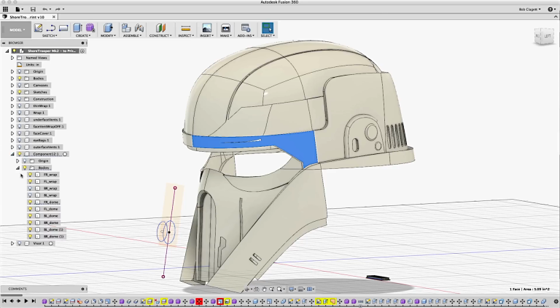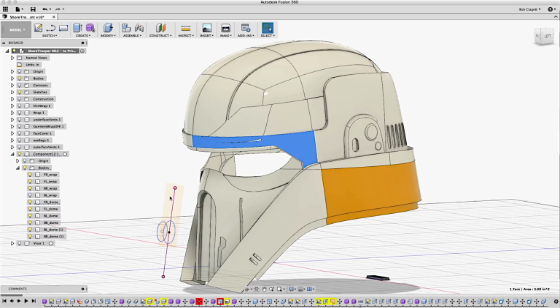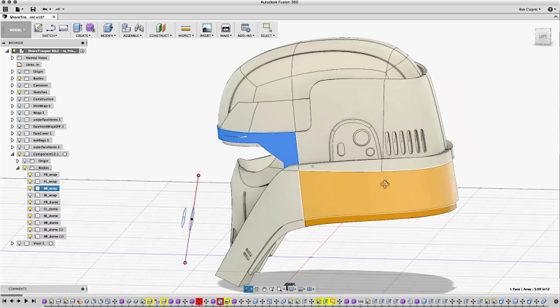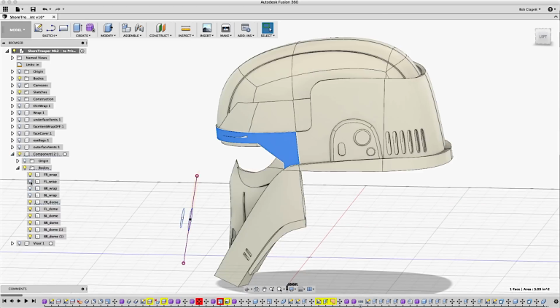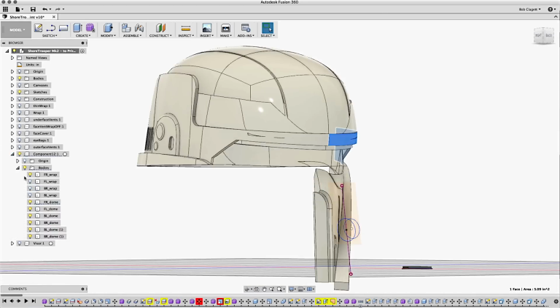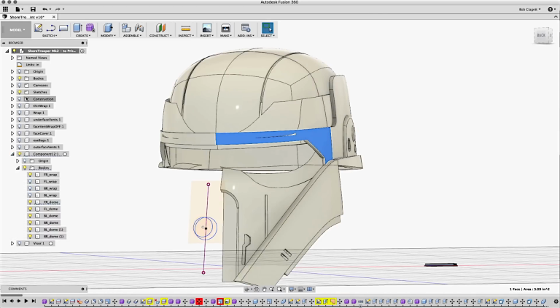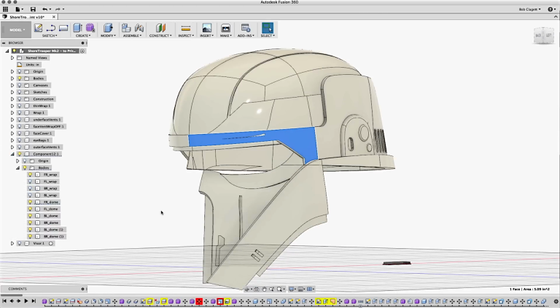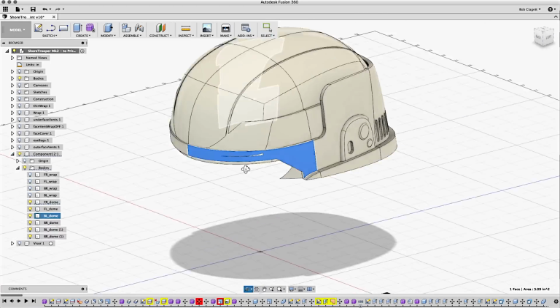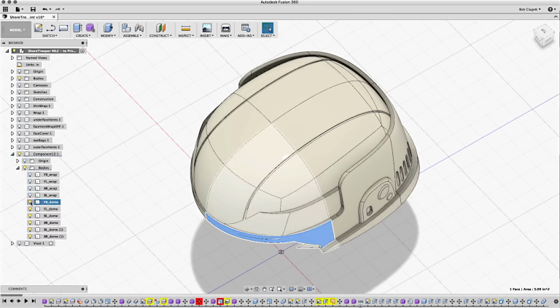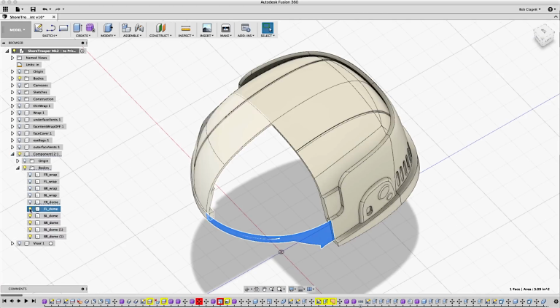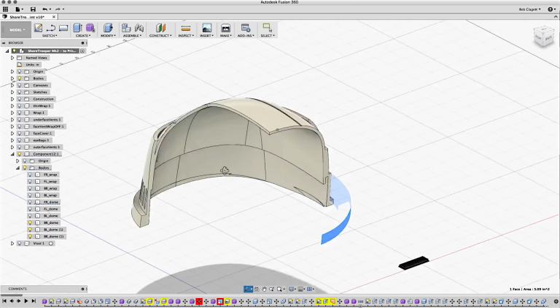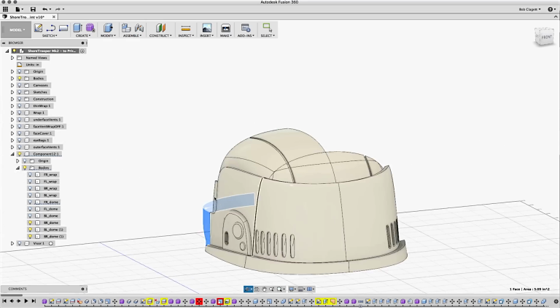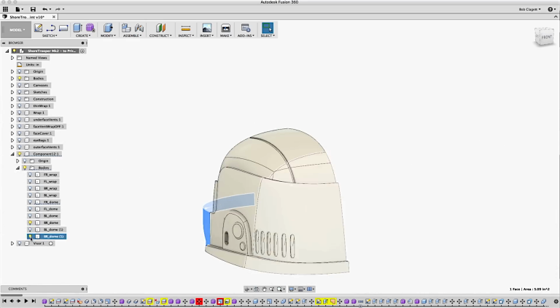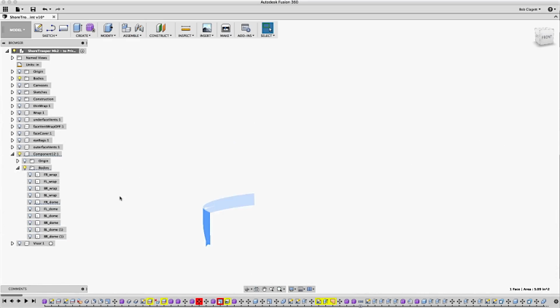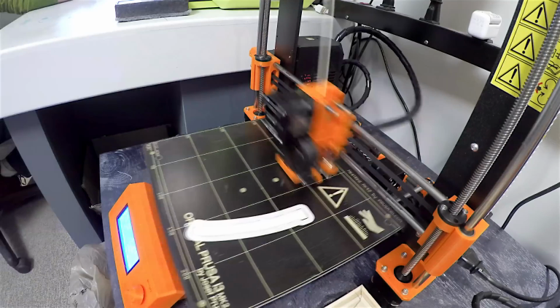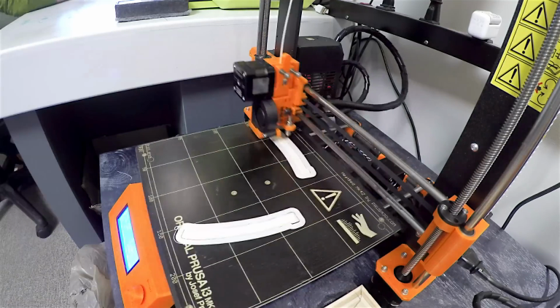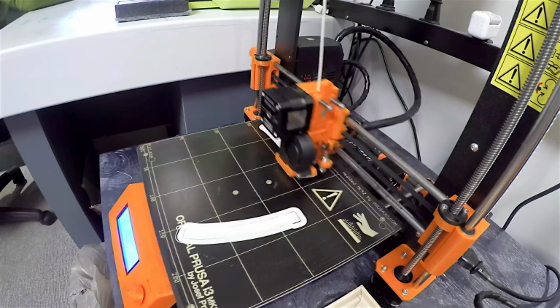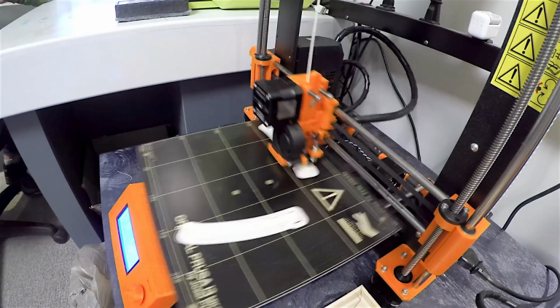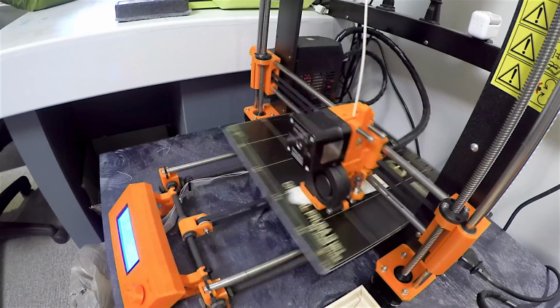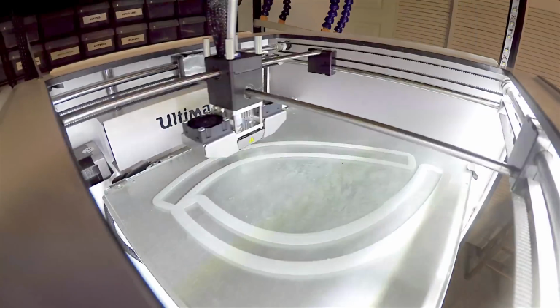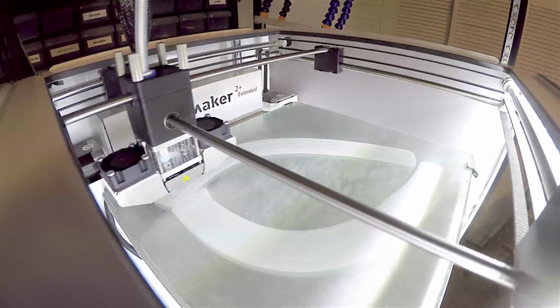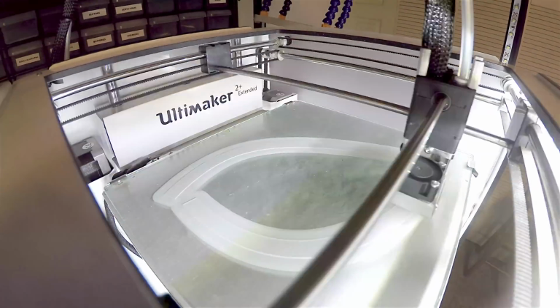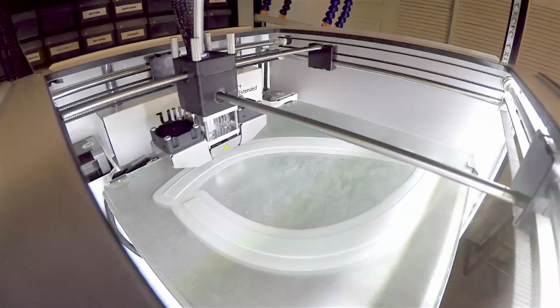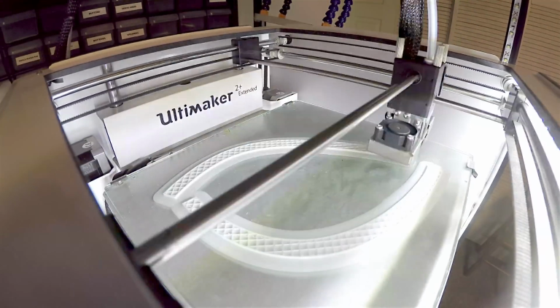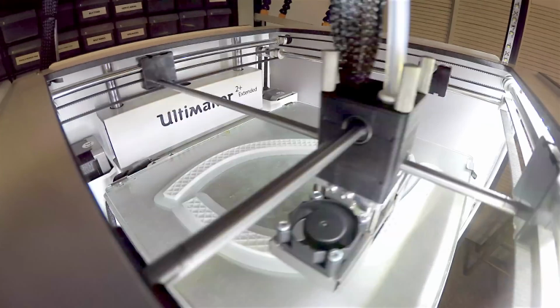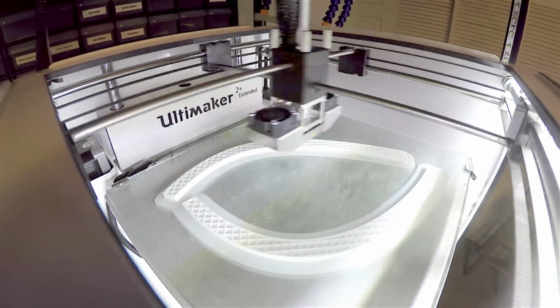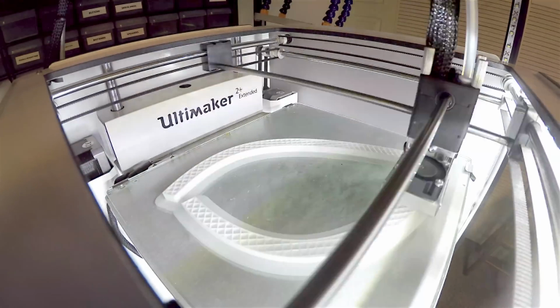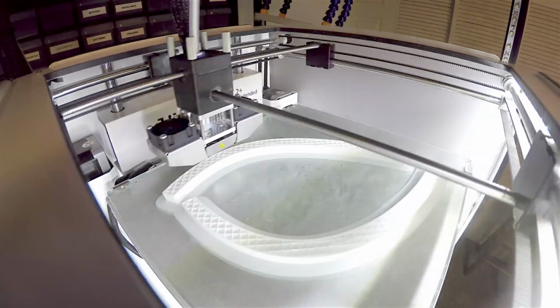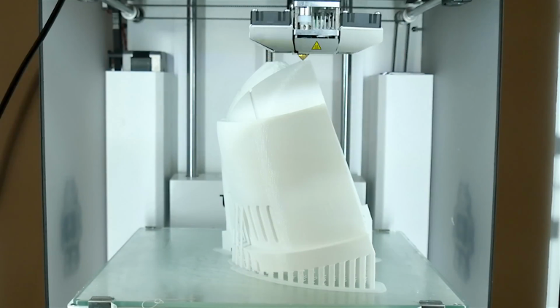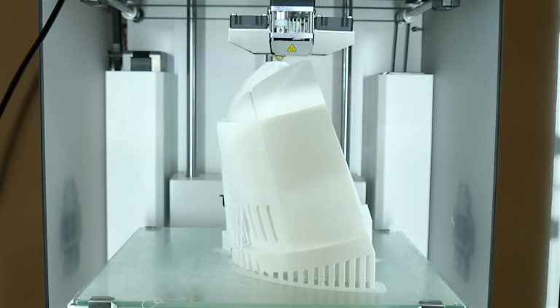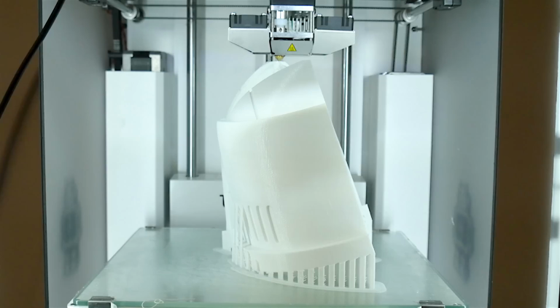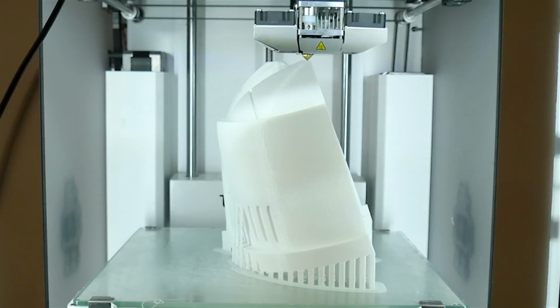After I had it fully modeled, I cut the model into several pieces, each of which was small enough to fit on the print bed of my printer. Then I just printed them out. There was a huge amount of print time, and obviously I can't show you that either, but here are some views of the different parts coming together.